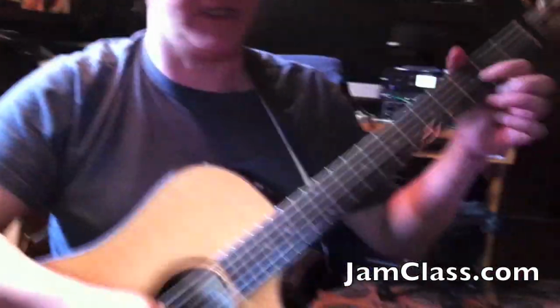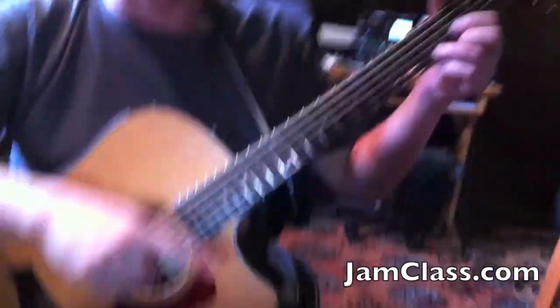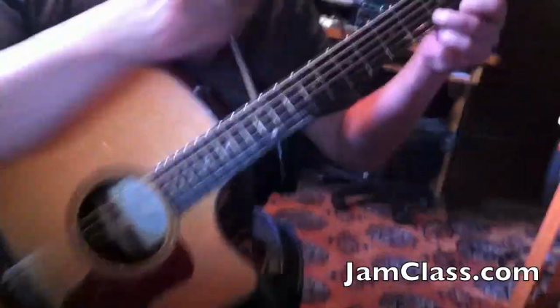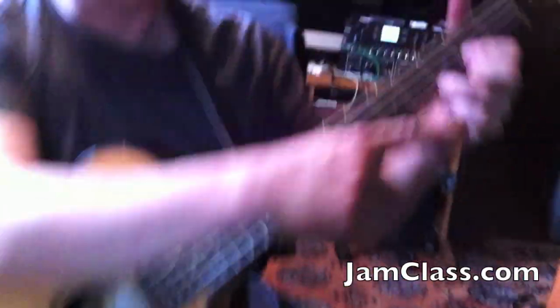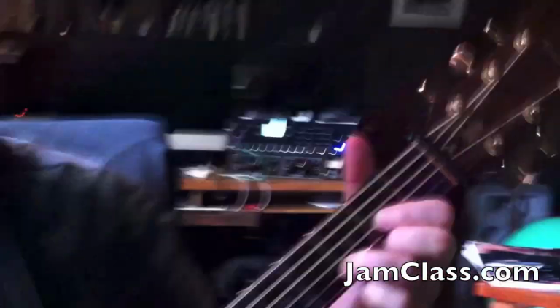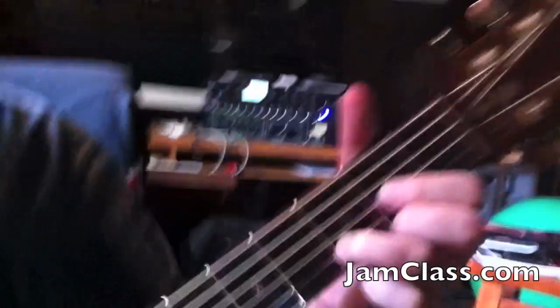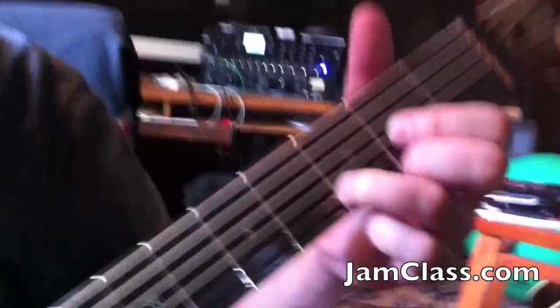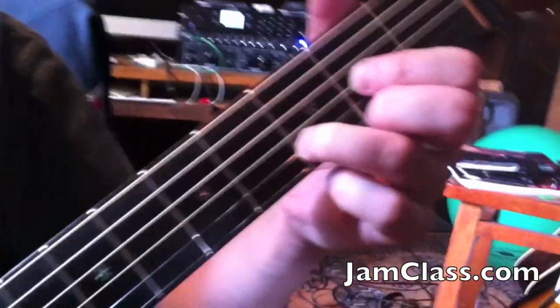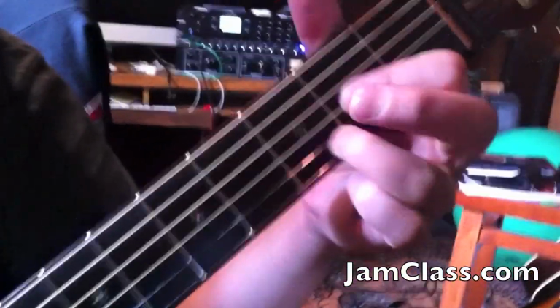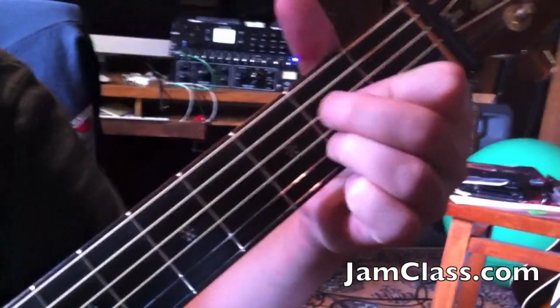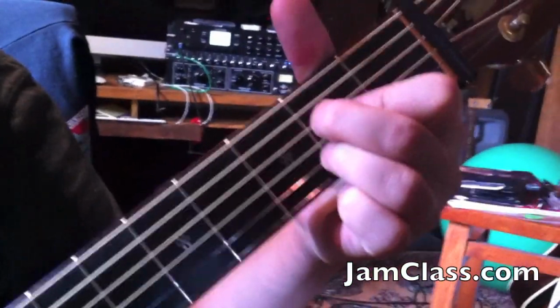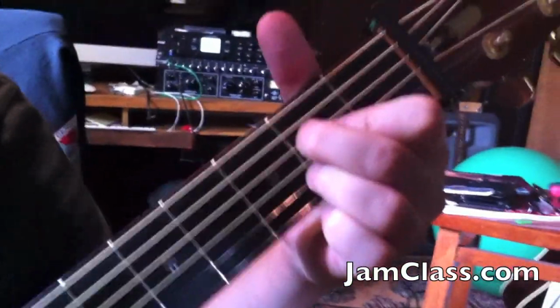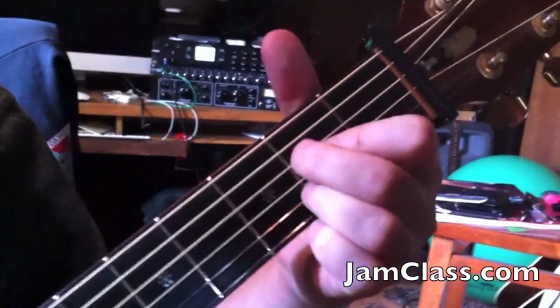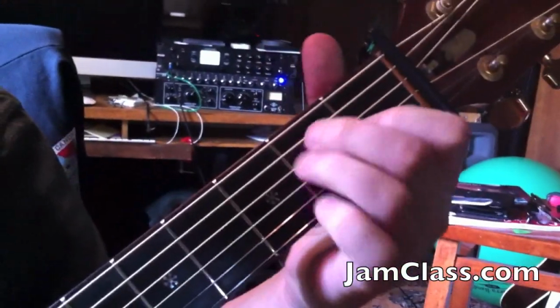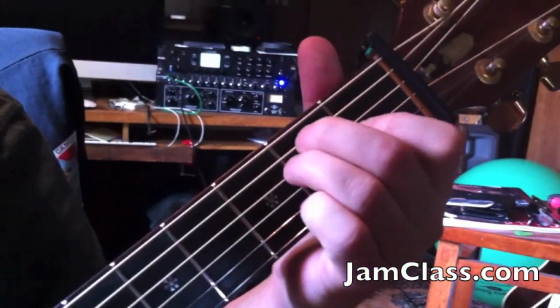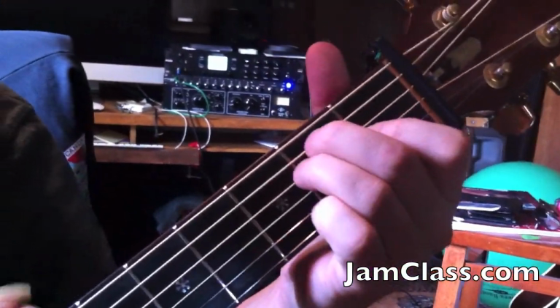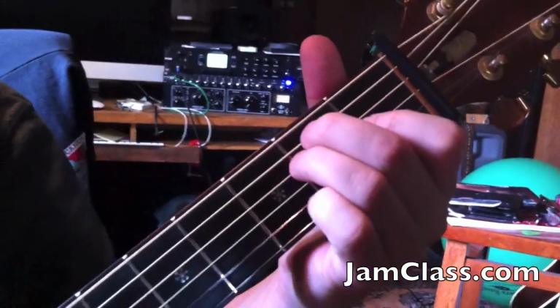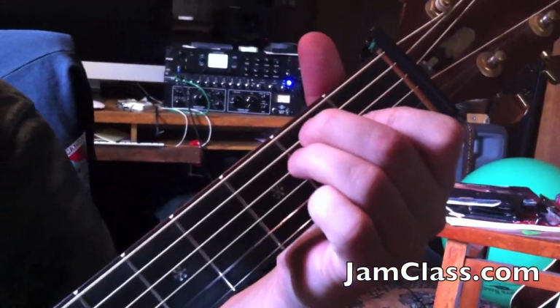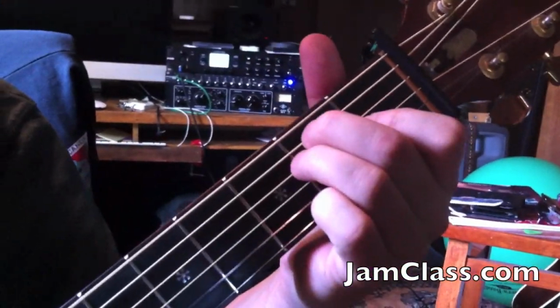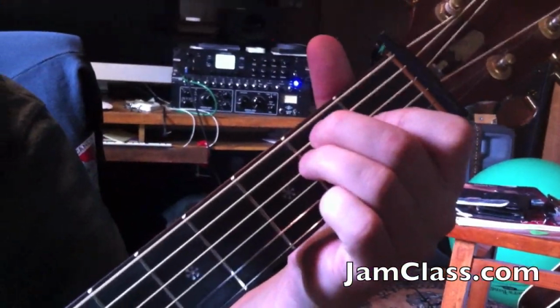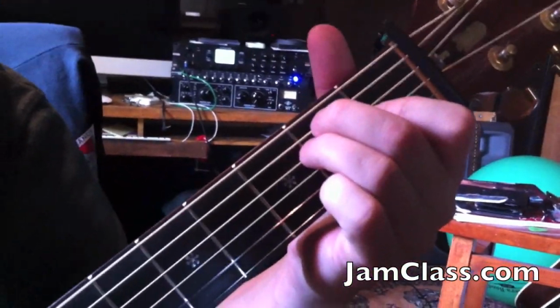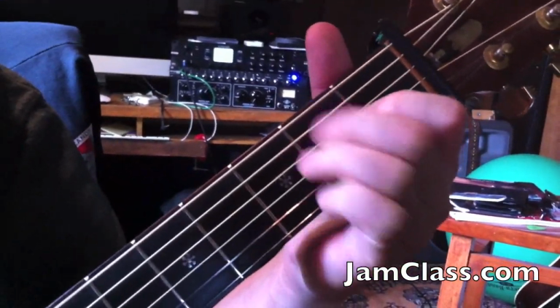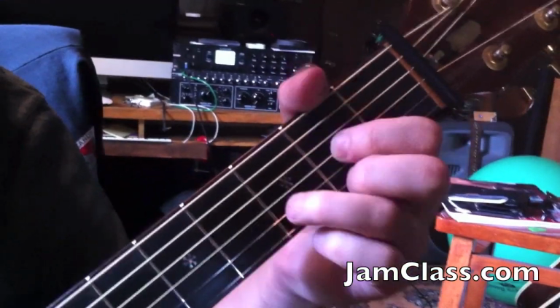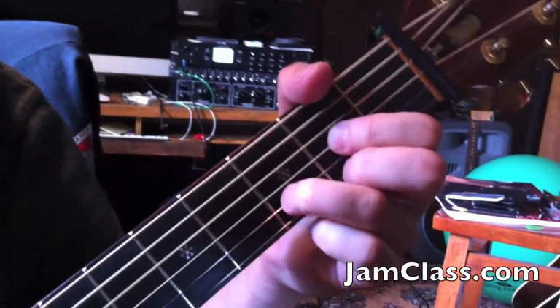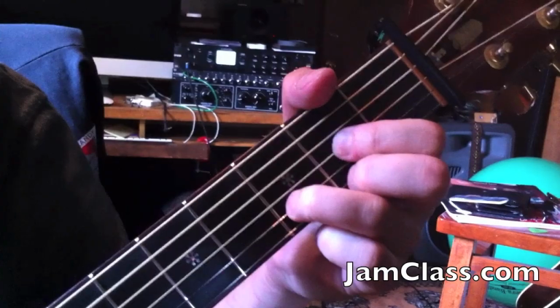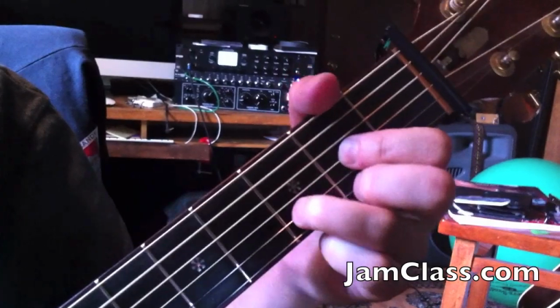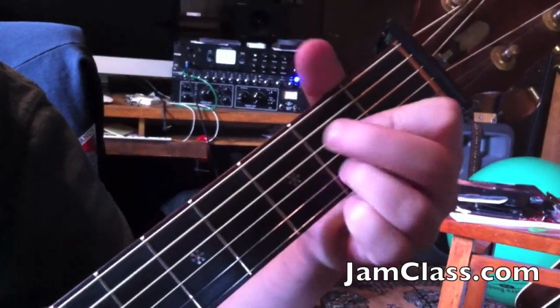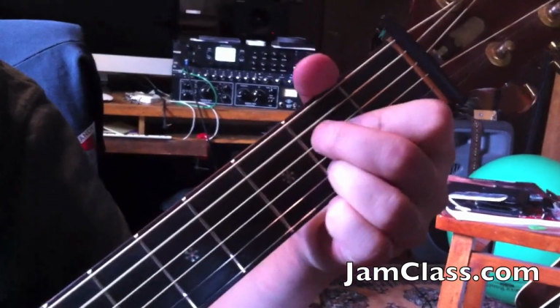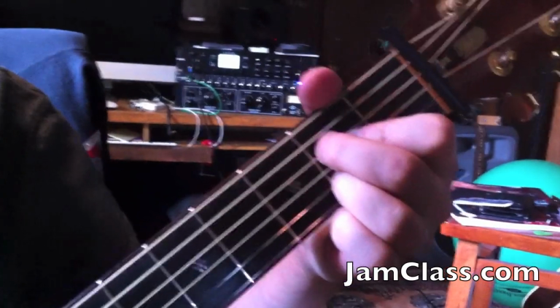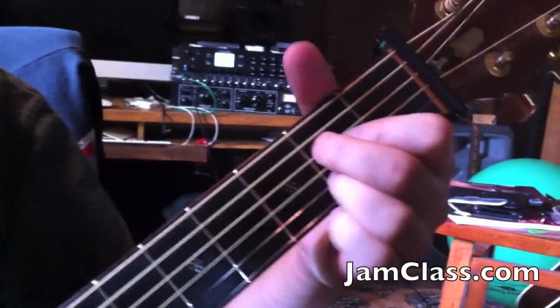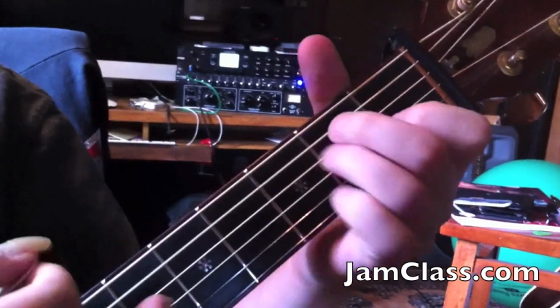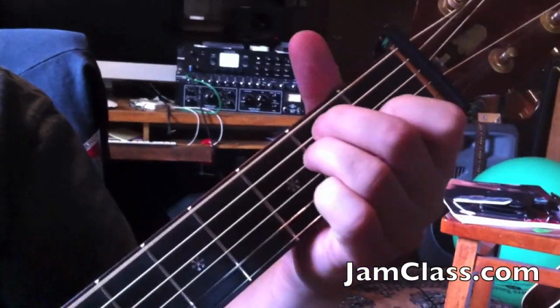Let's check out the grips: D, A, E. That's all you need — D, A, E.